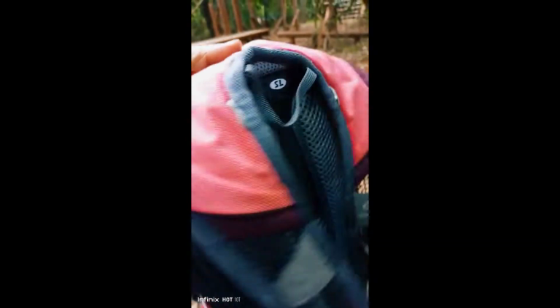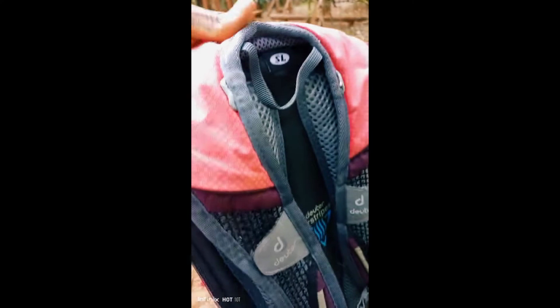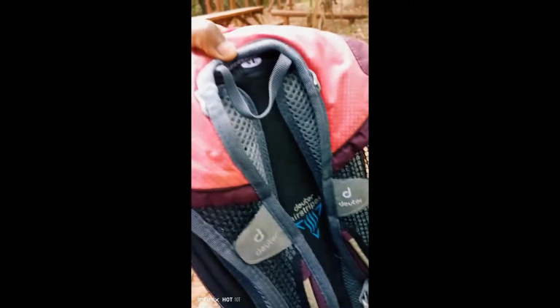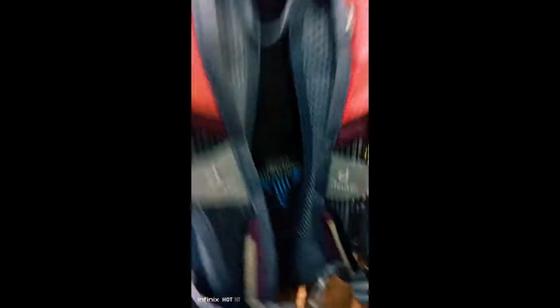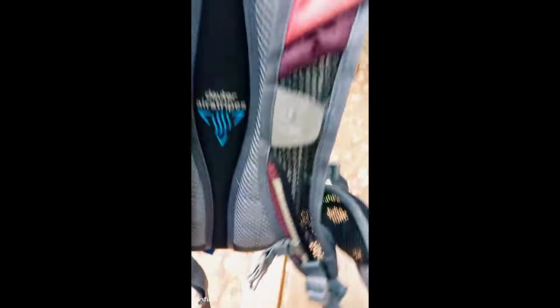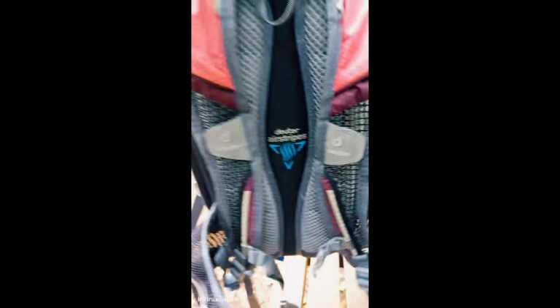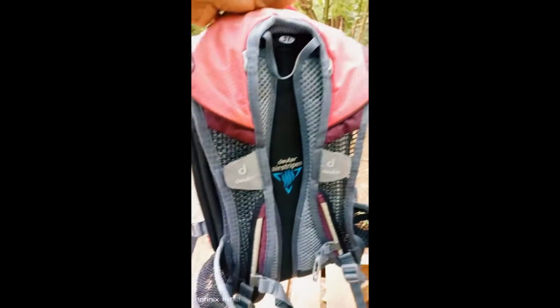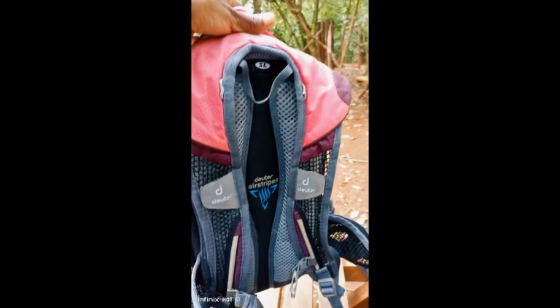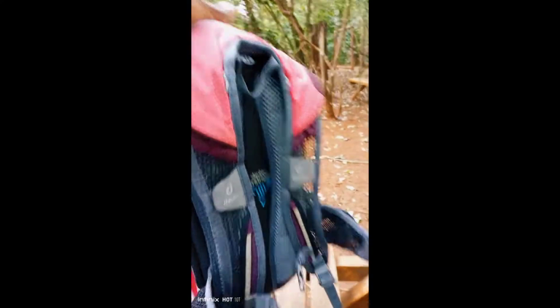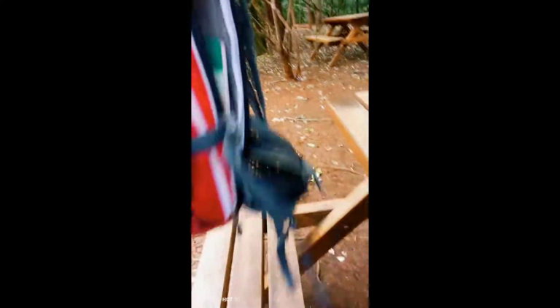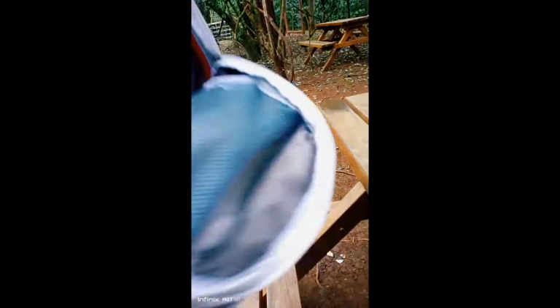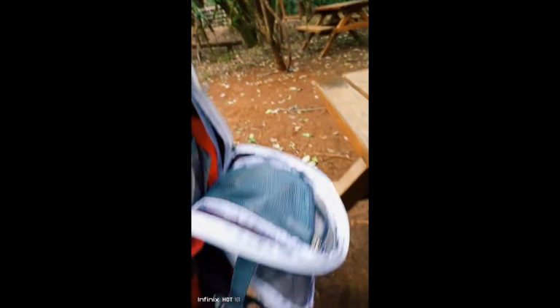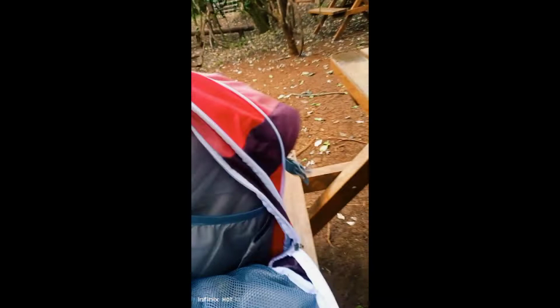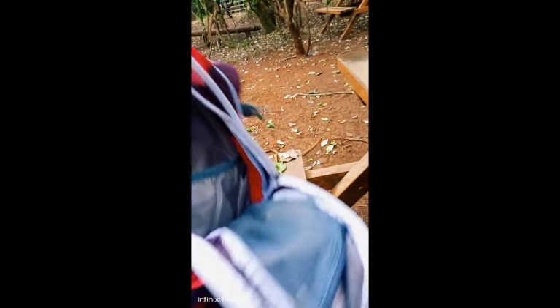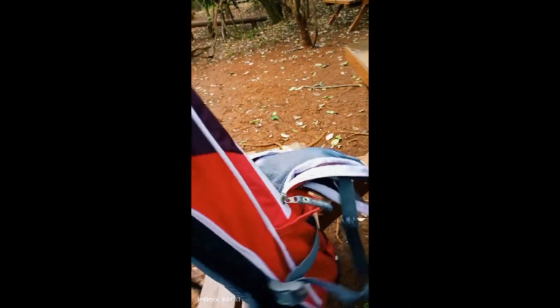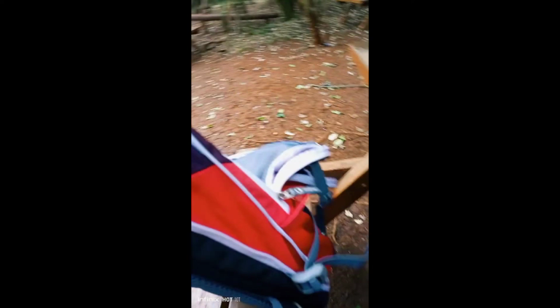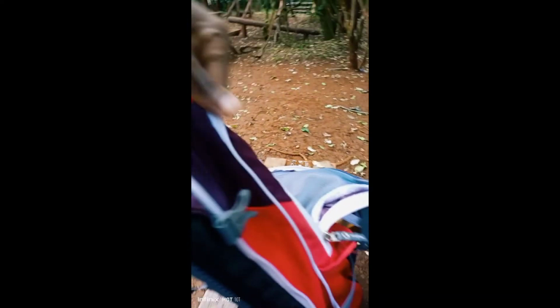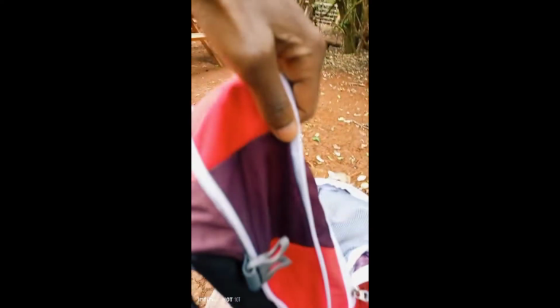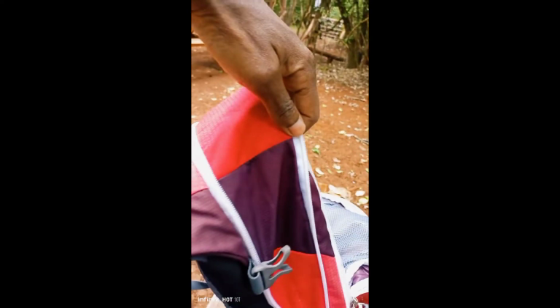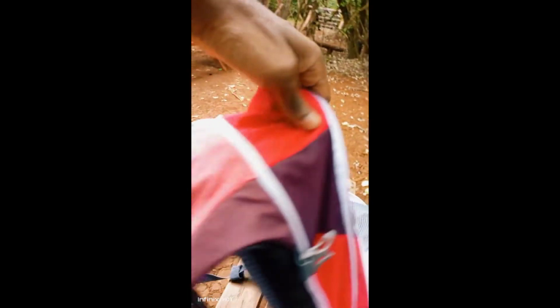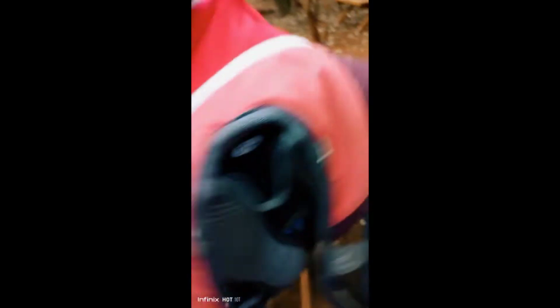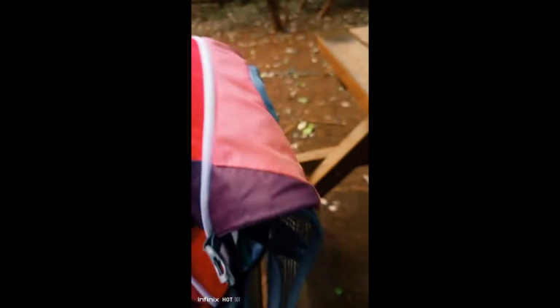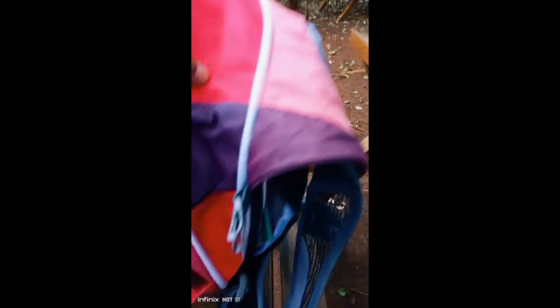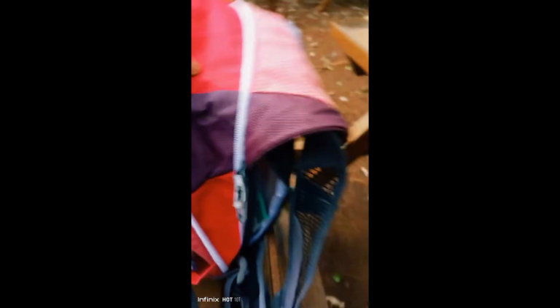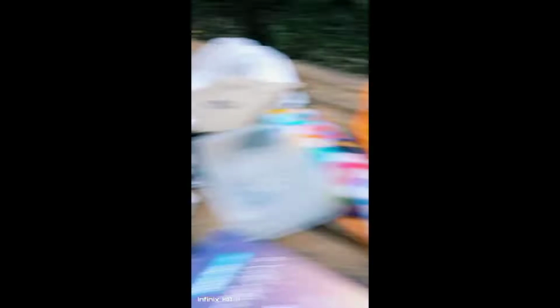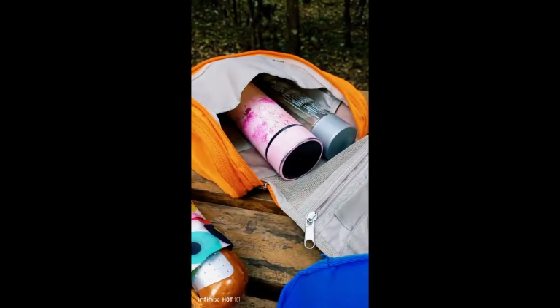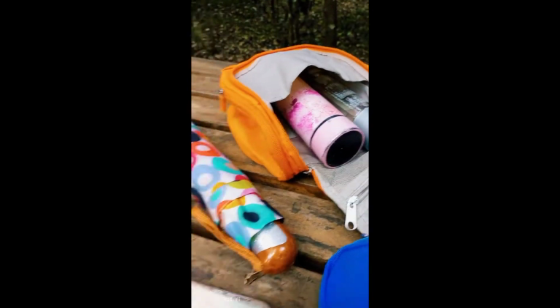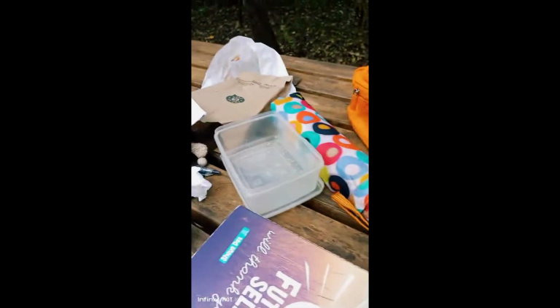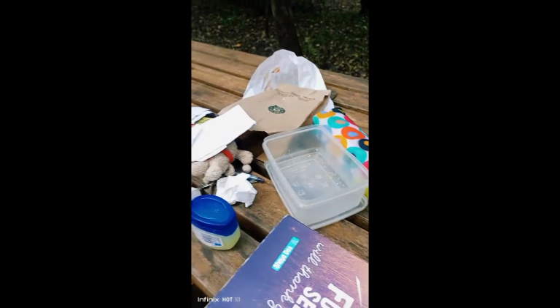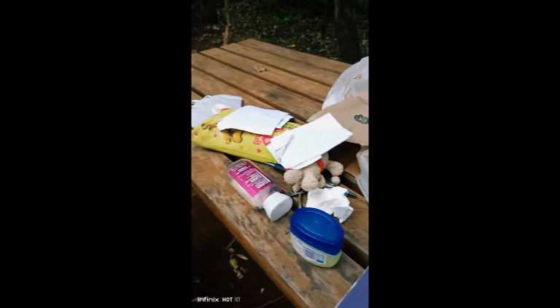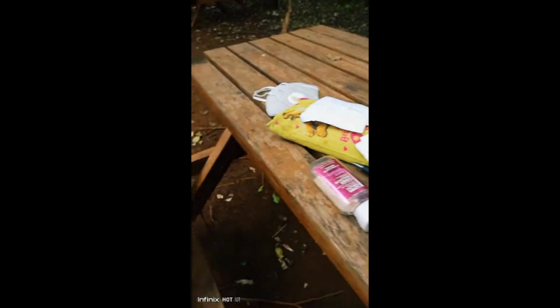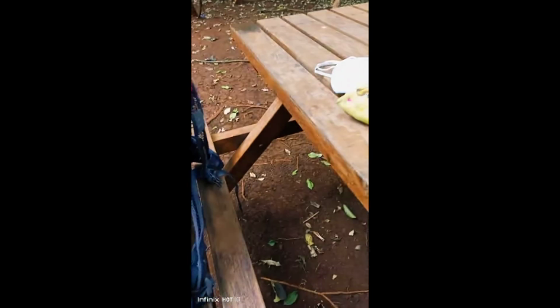So this bag I thrifted — I really love this bag. As you can see, I've opened all the zips, I've extended it, I've made it large enough to accommodate all these things that have come out of my bag.